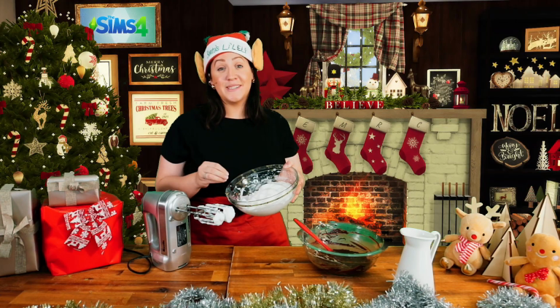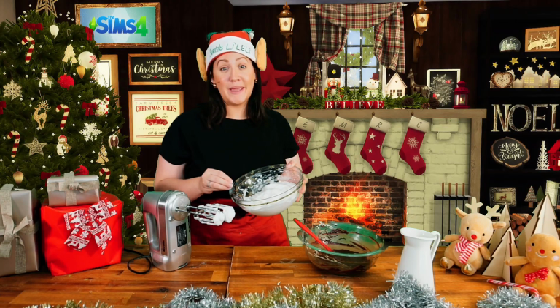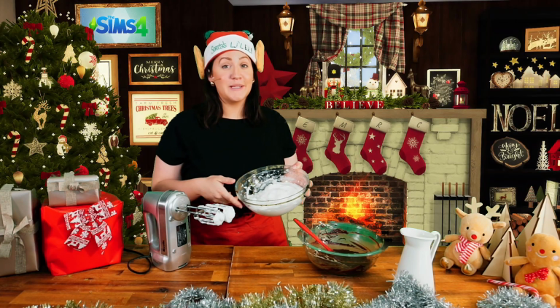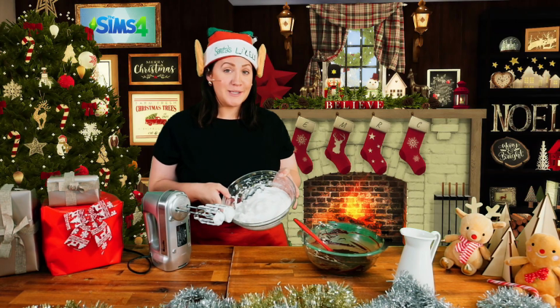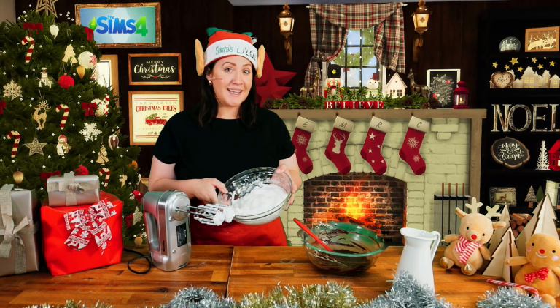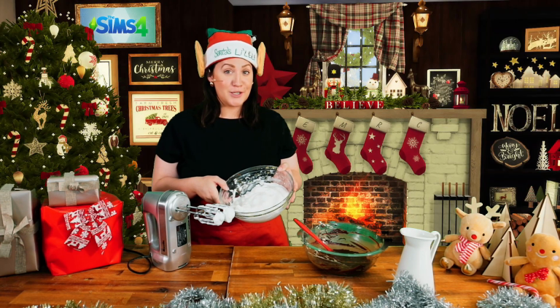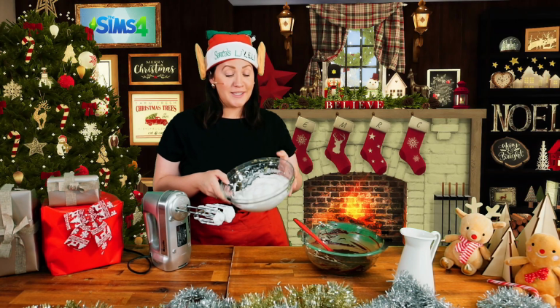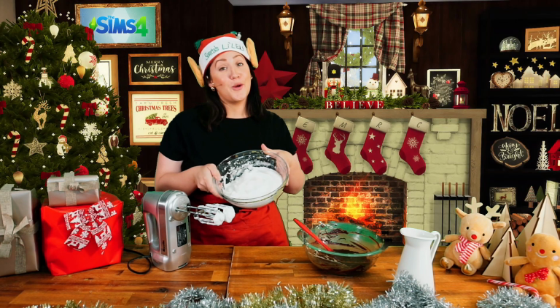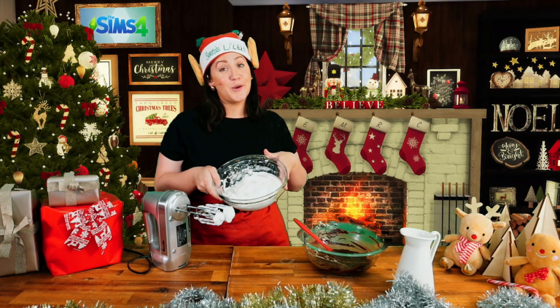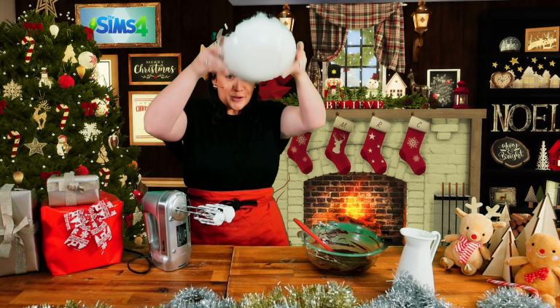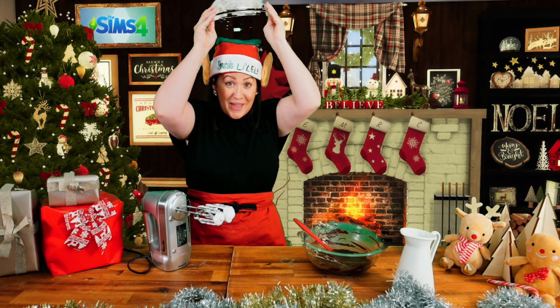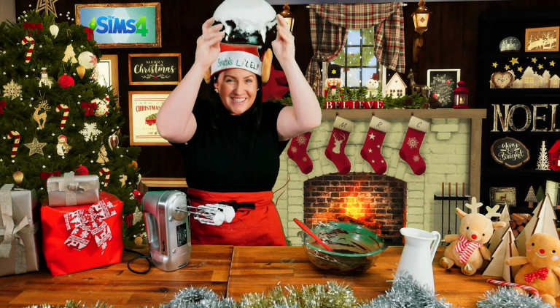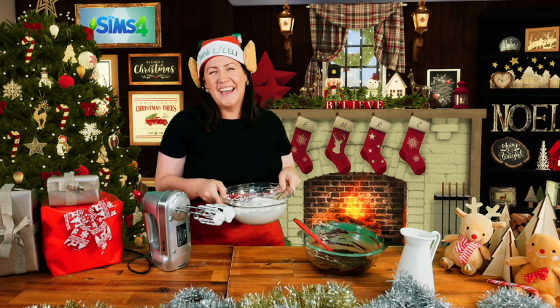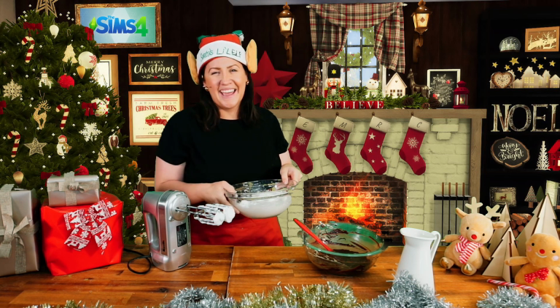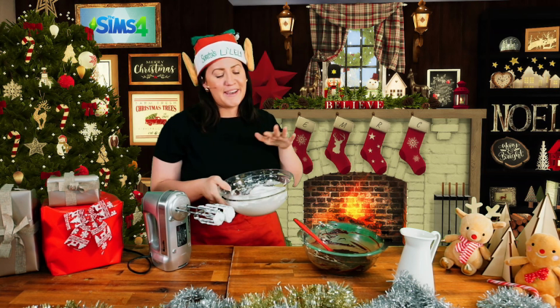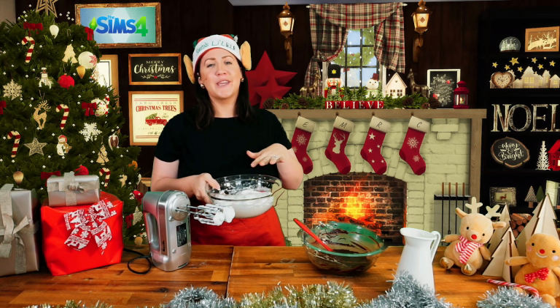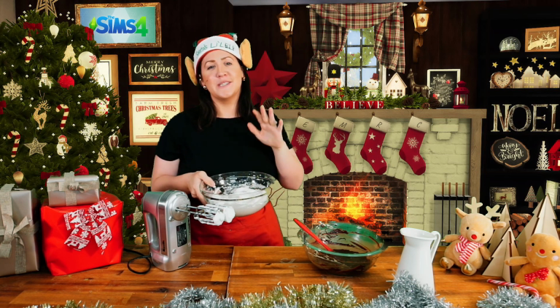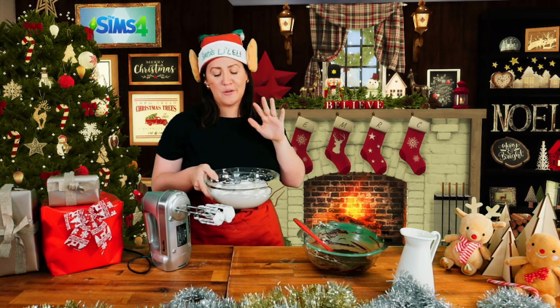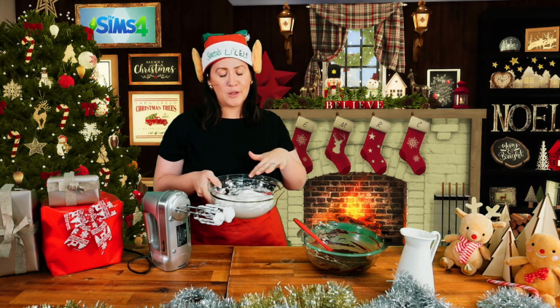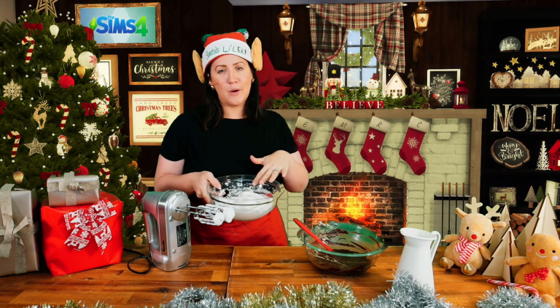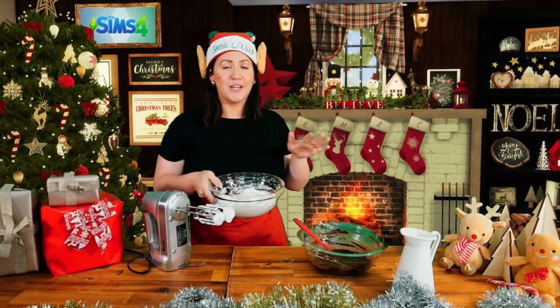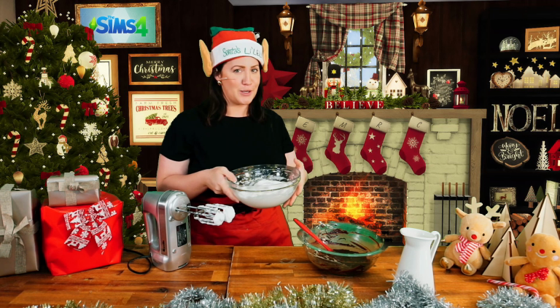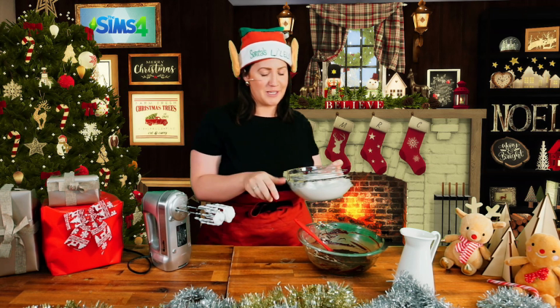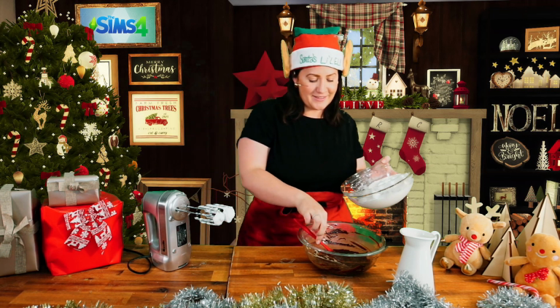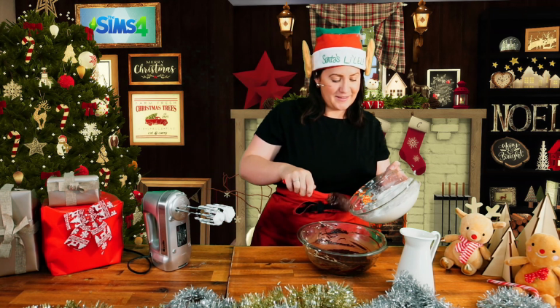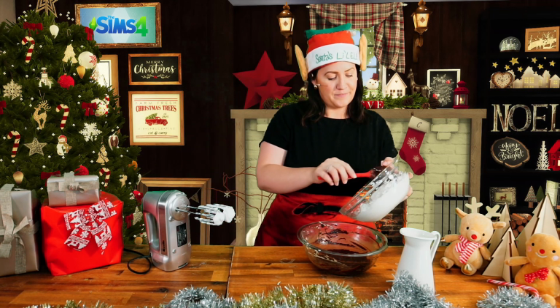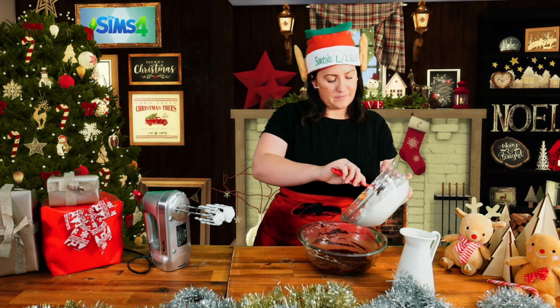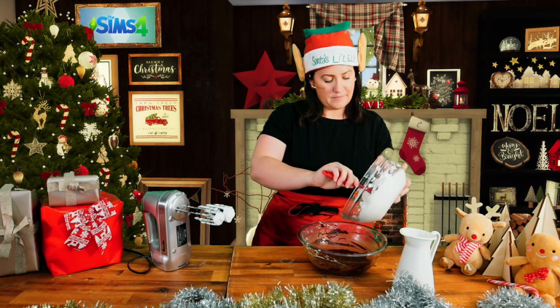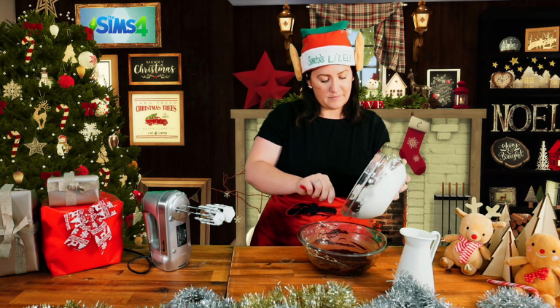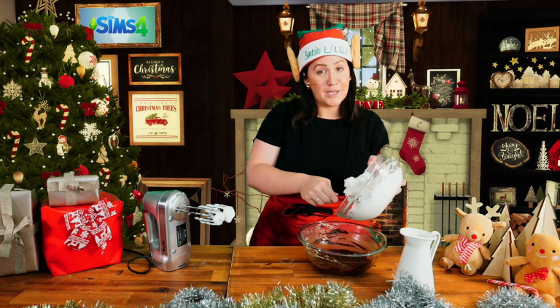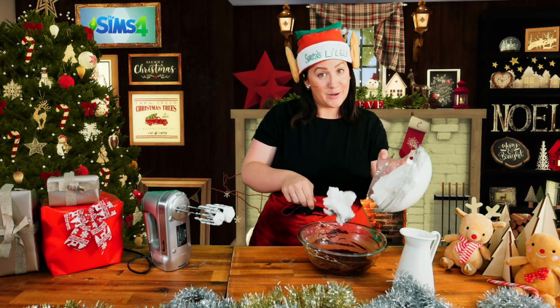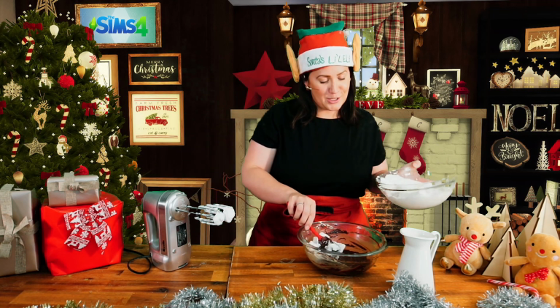Nice stiff peaks means the proteins in the eggs have contracted so much that you can do this. Now working in batches, we're going to fold the egg white mixture into our chocolate mixture, making sure we're nice and gentle.